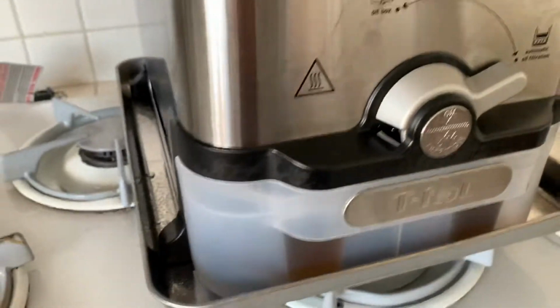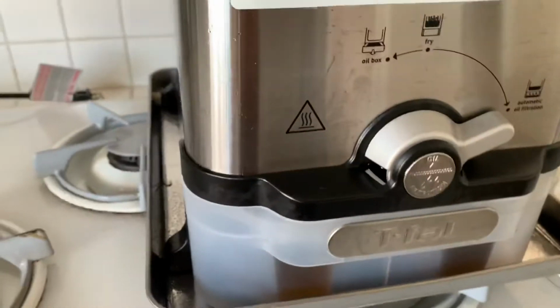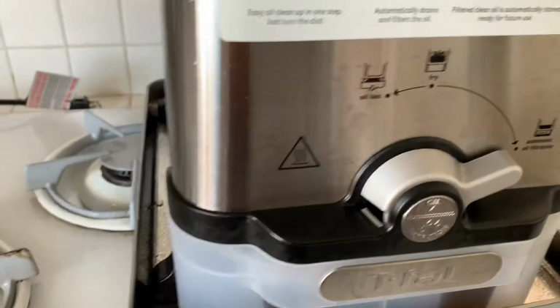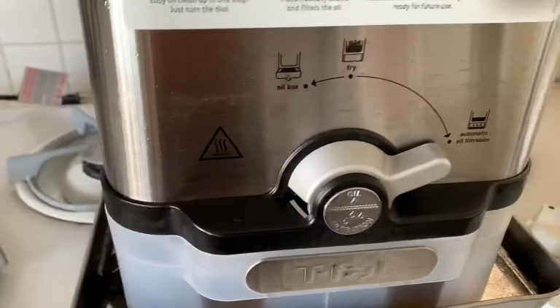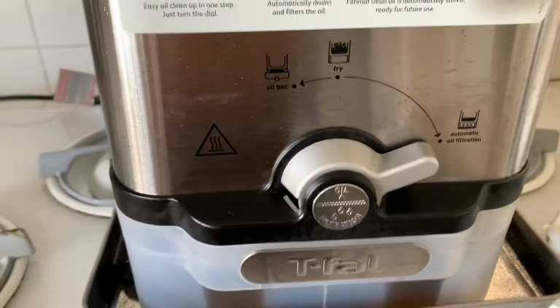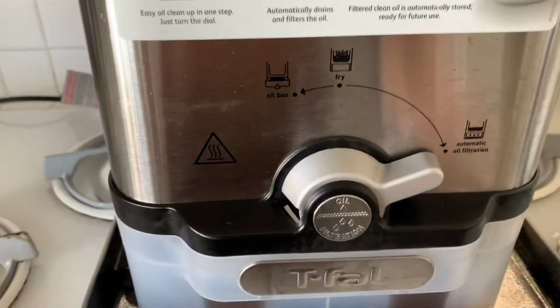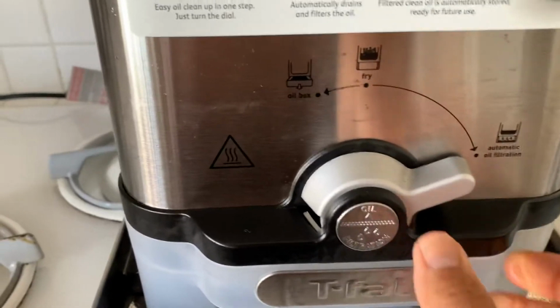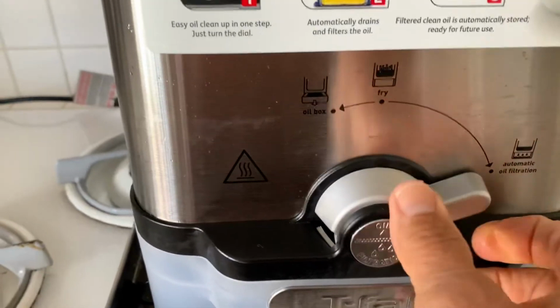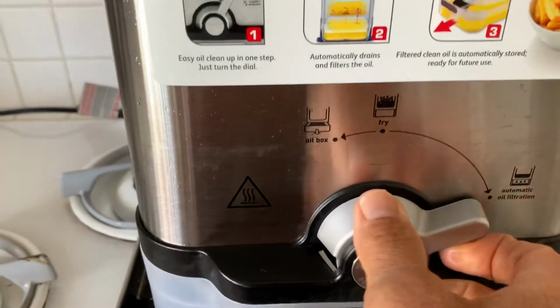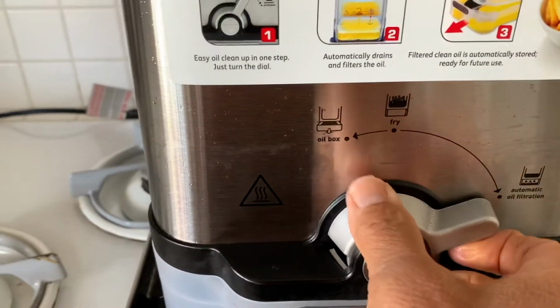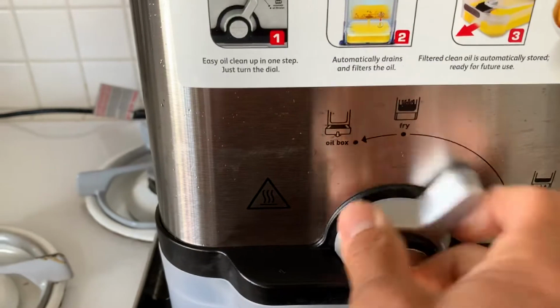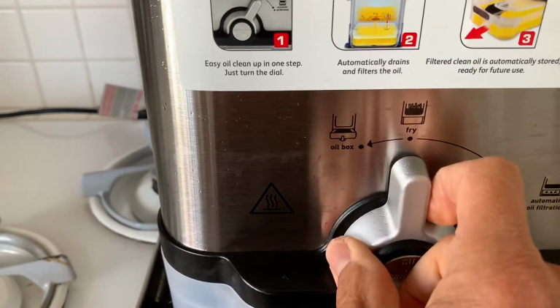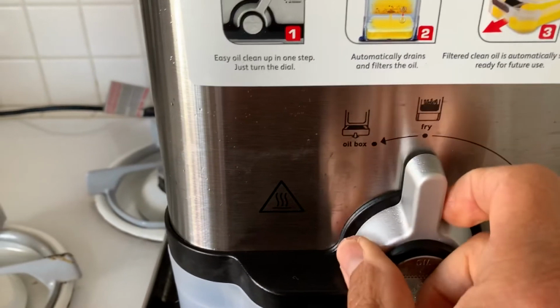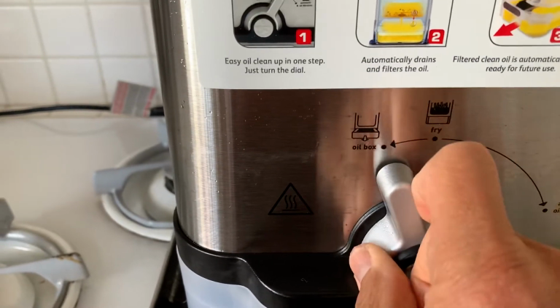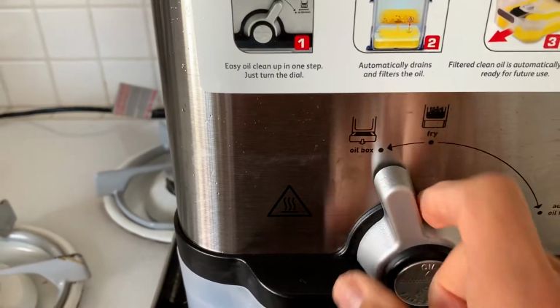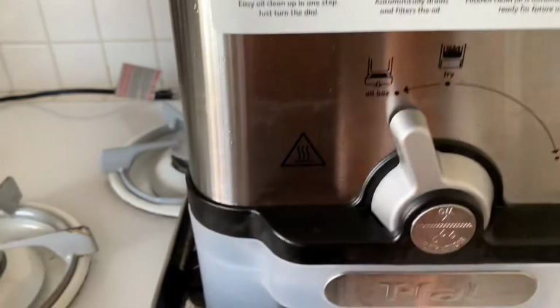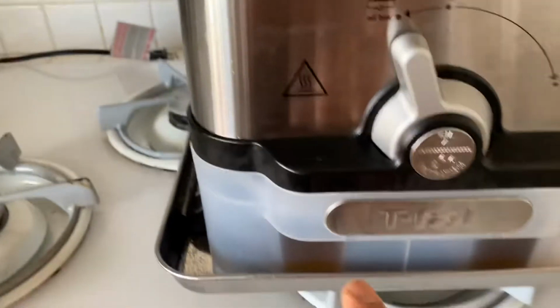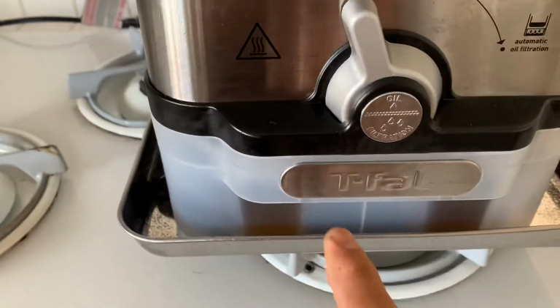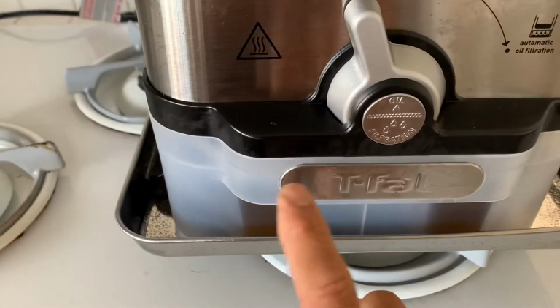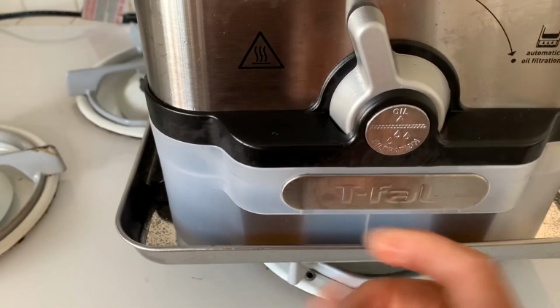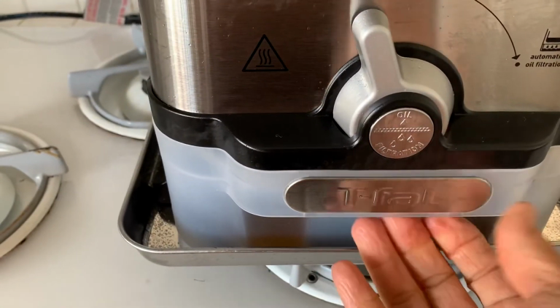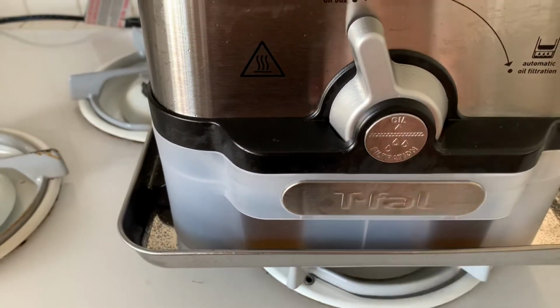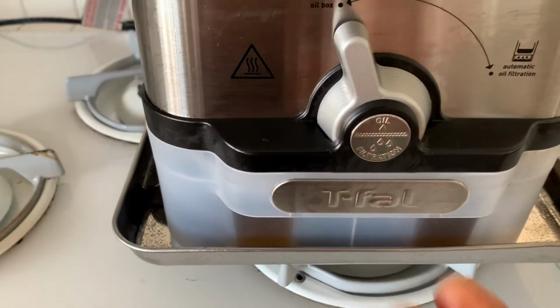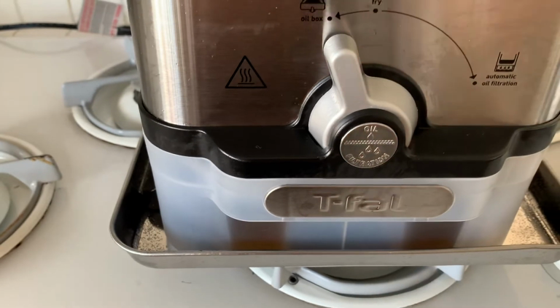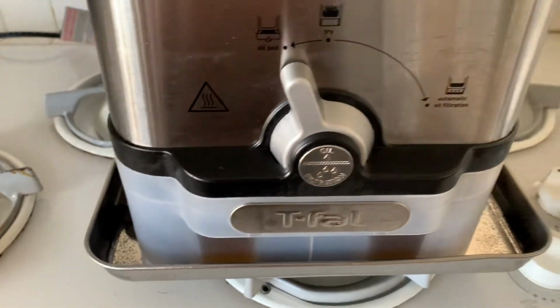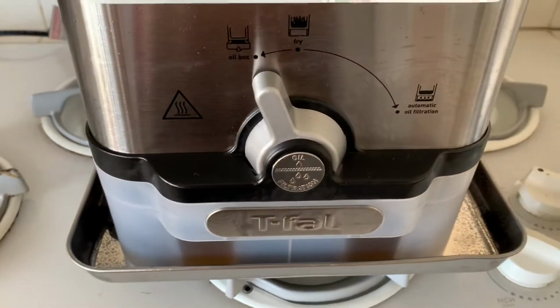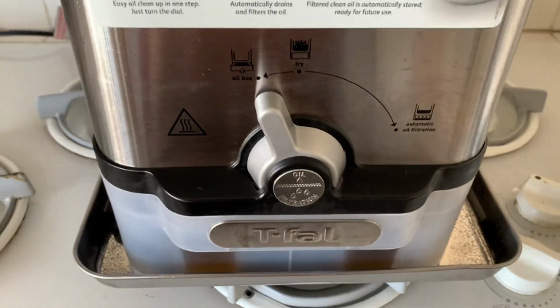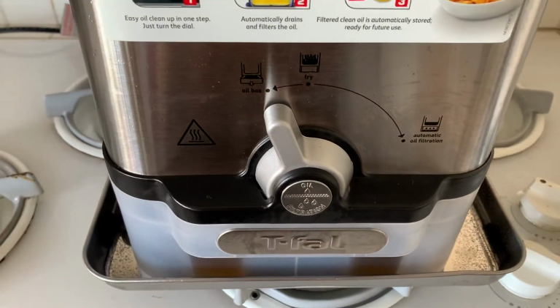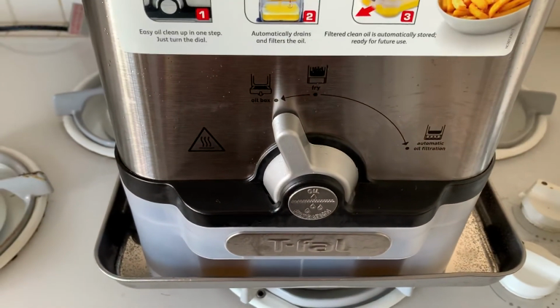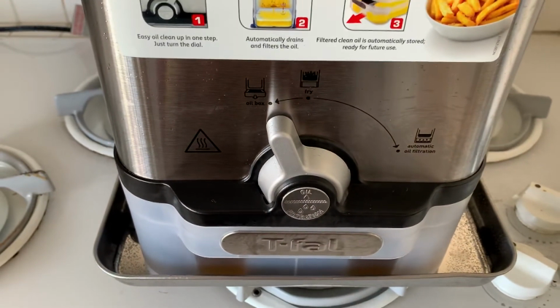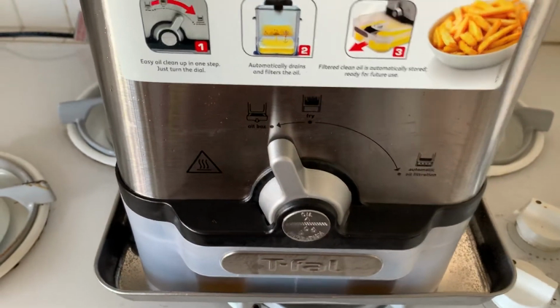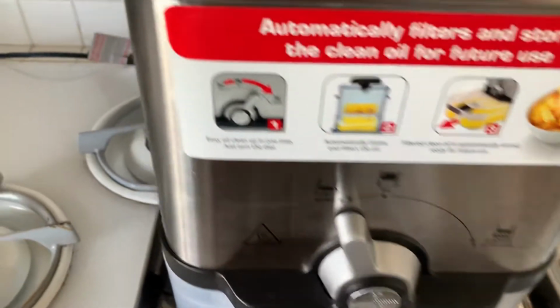There it goes. And now I'm about to turn this here so that this can come out. Let me just give you a little see here.